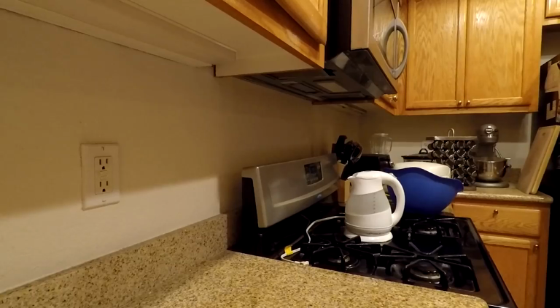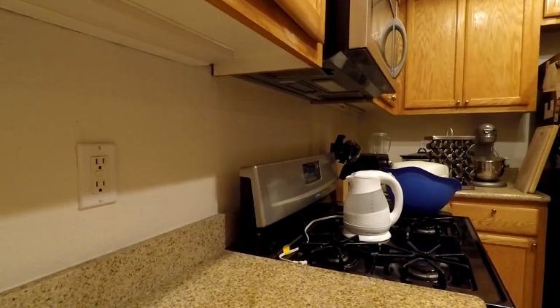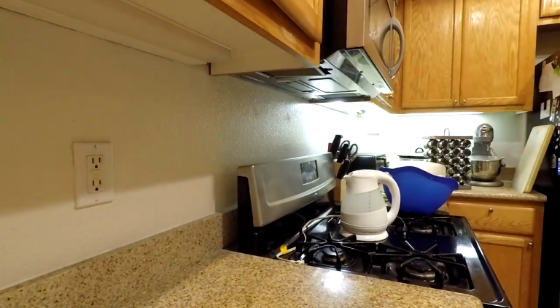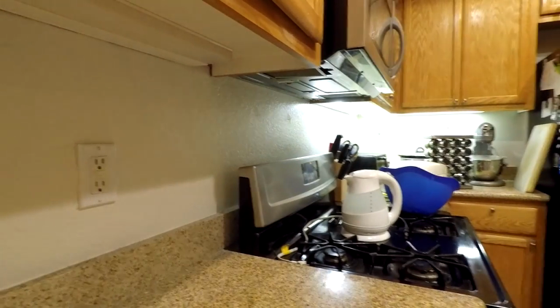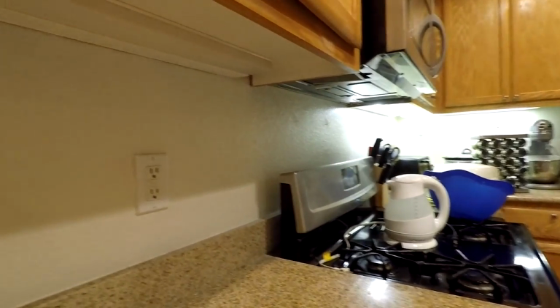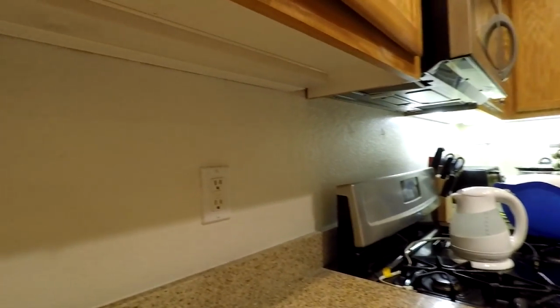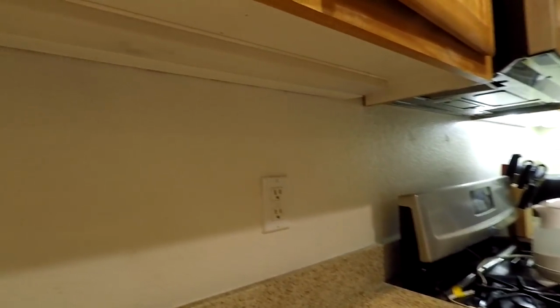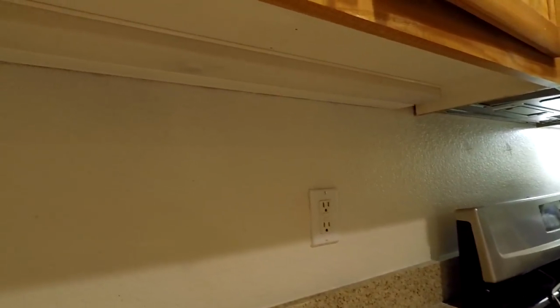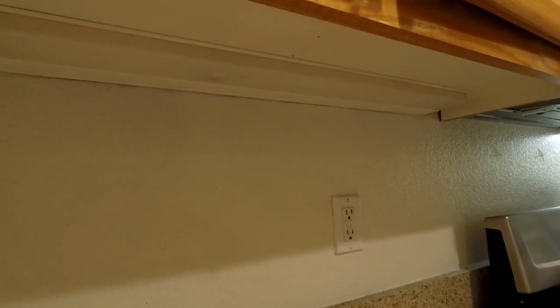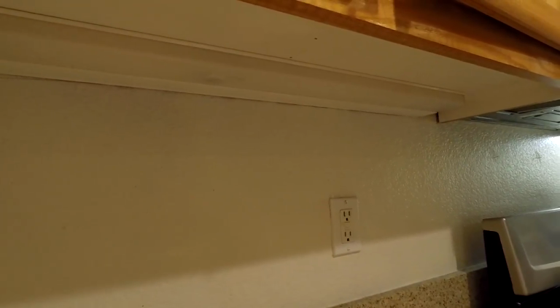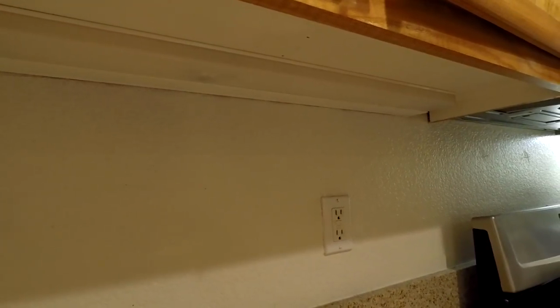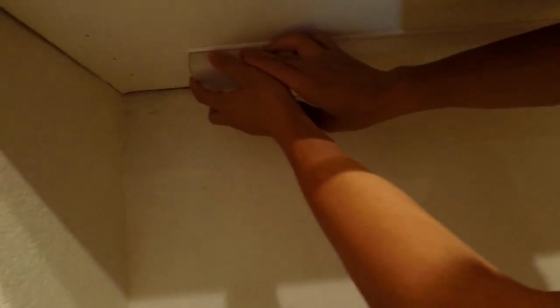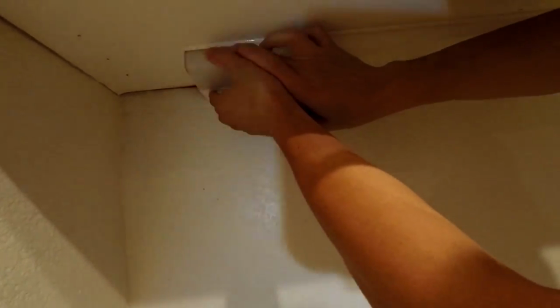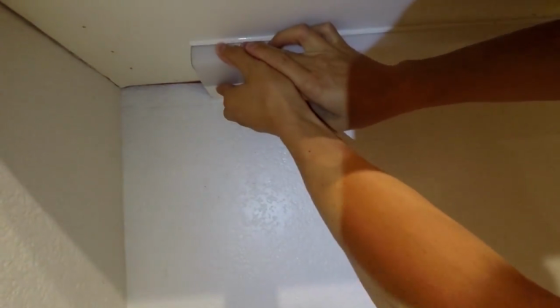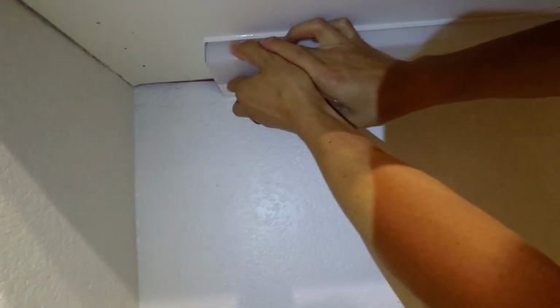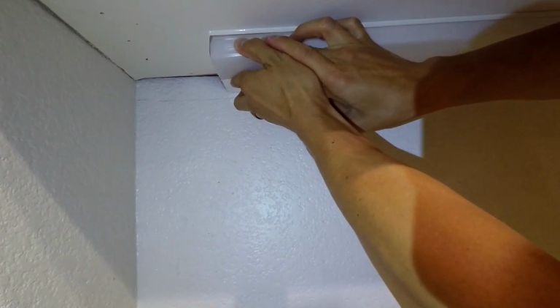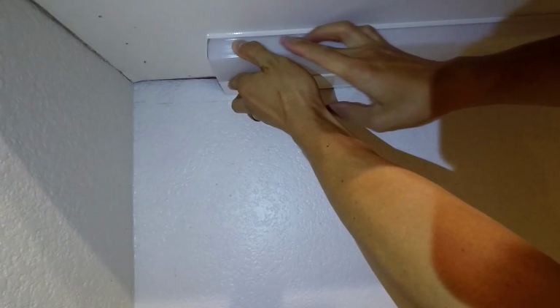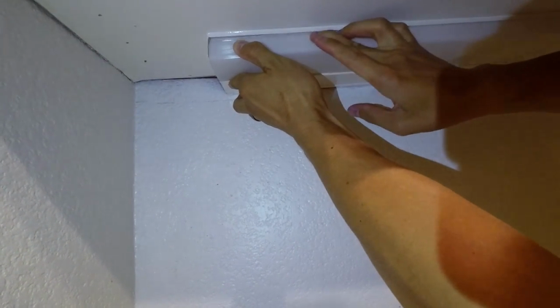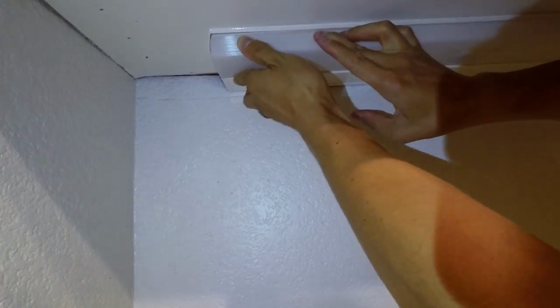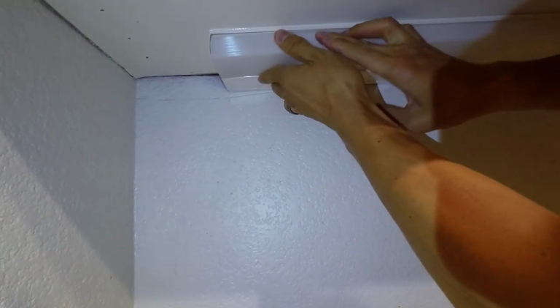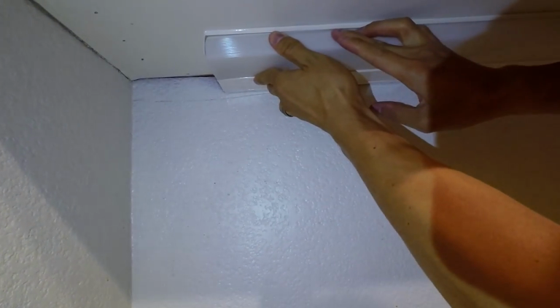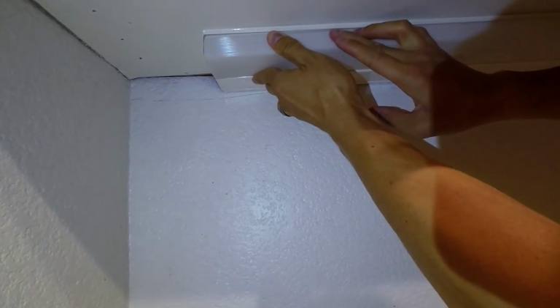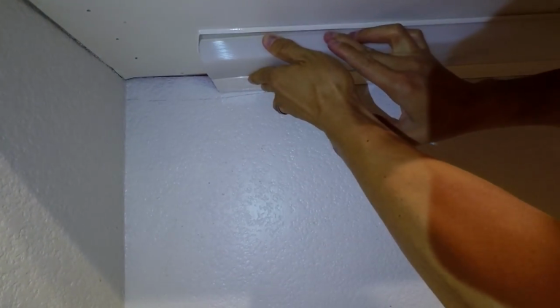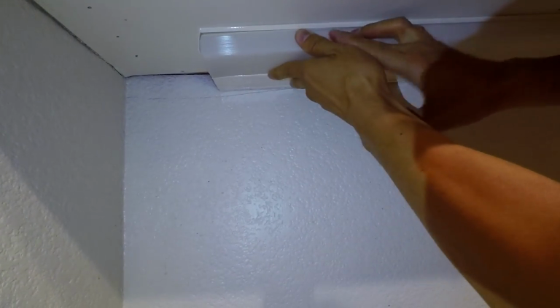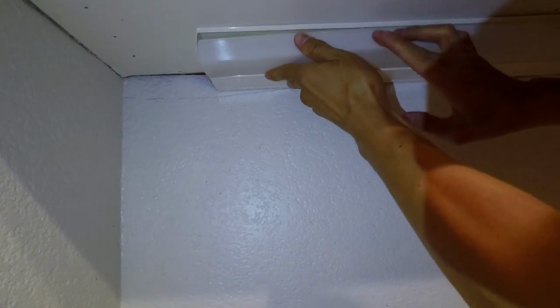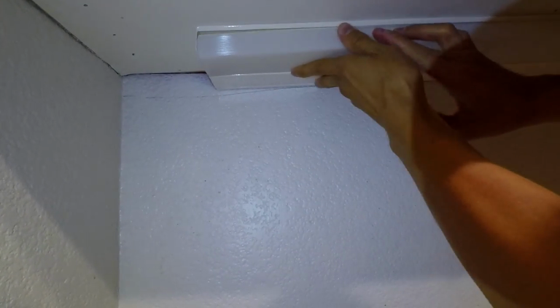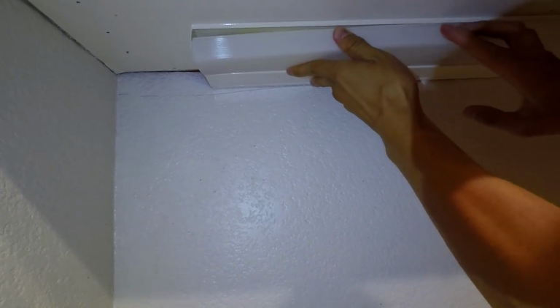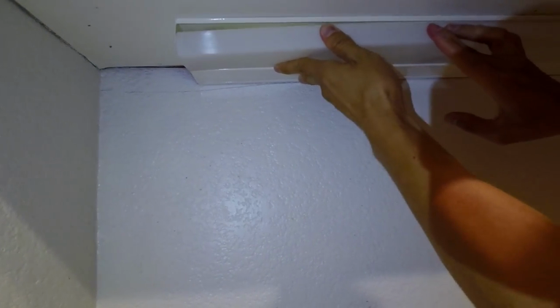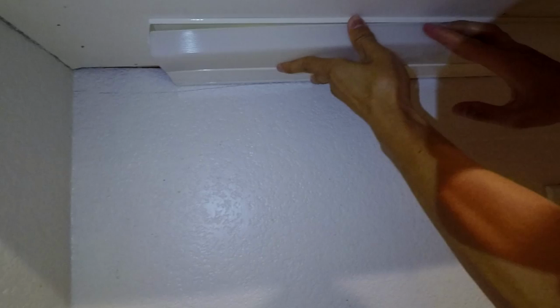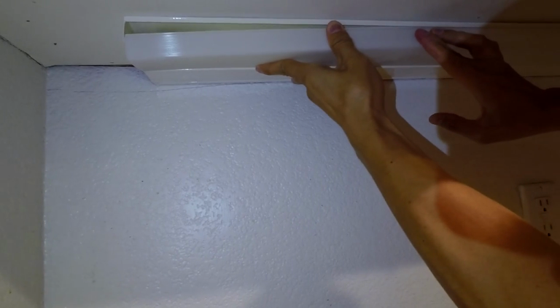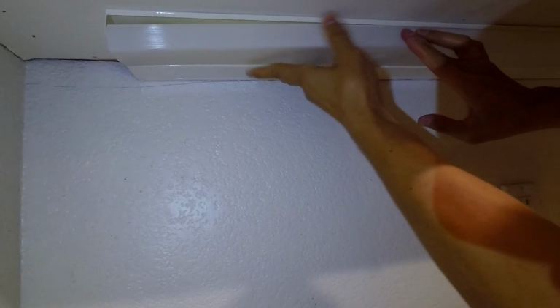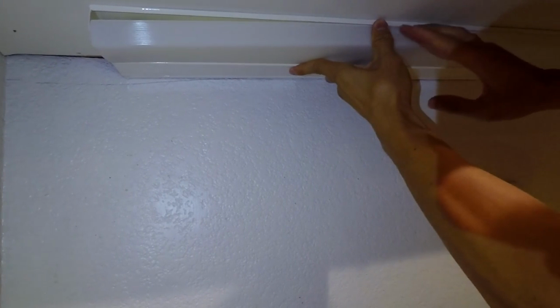Hey guys, so today I'm going to show you how to install fluorescent tubes. First thing you want to do is take off the lip that's right there, that's under the ledge. All you need to do is just push it back and it should peel right off.